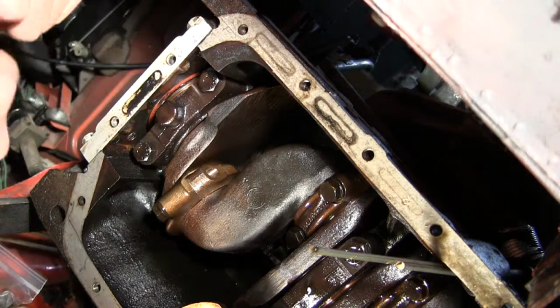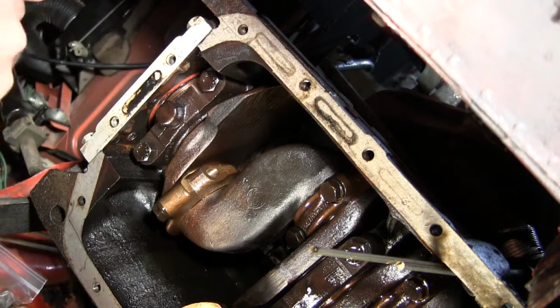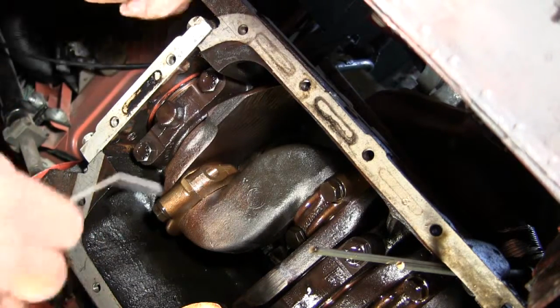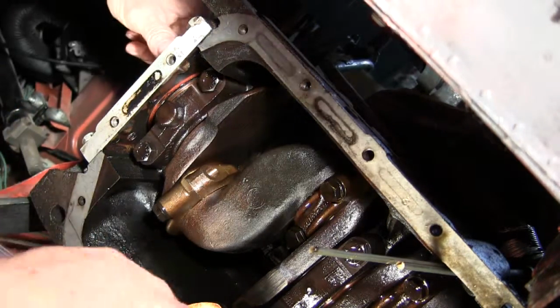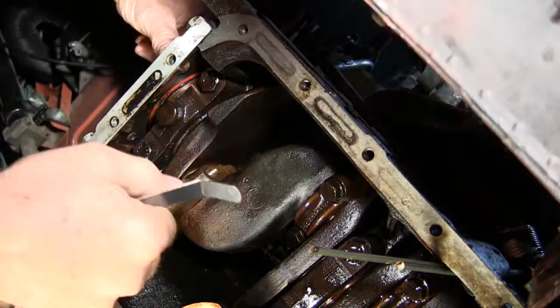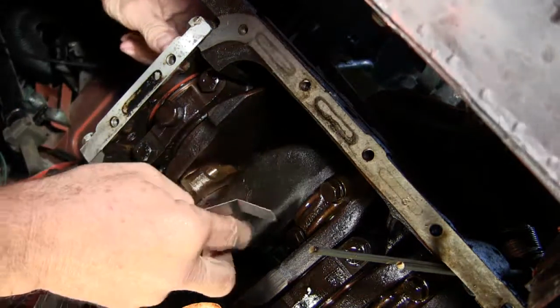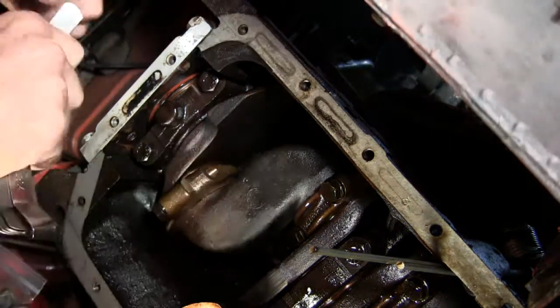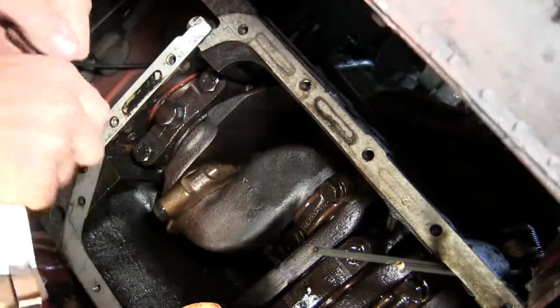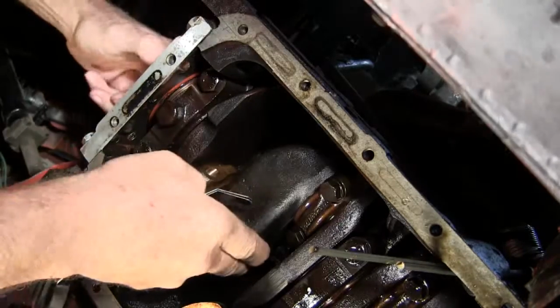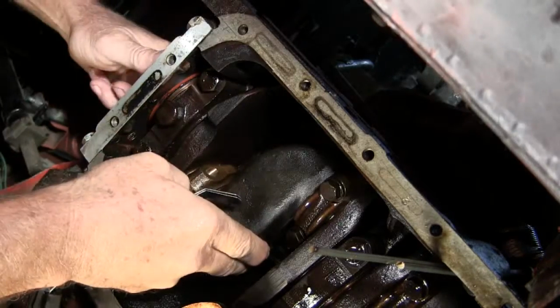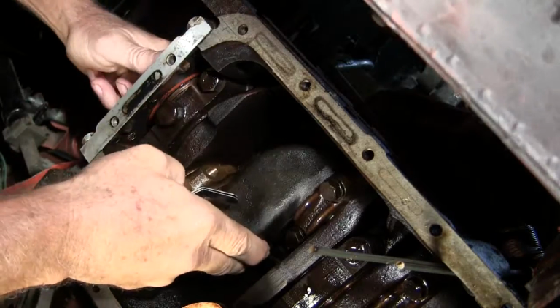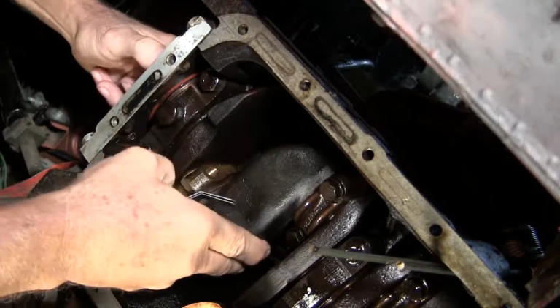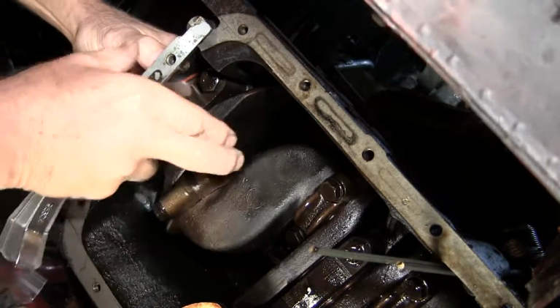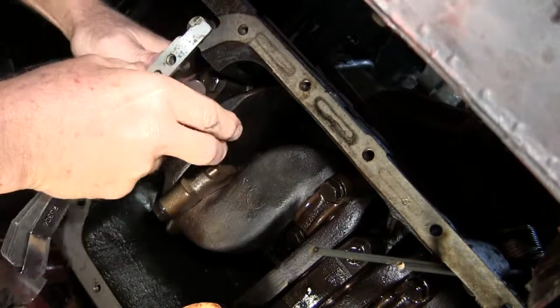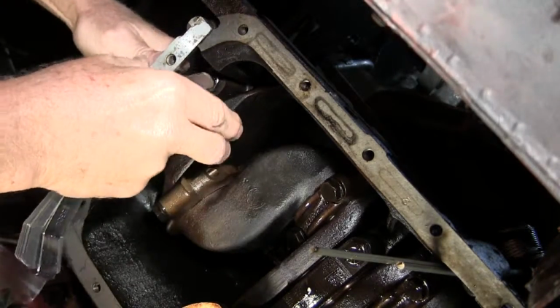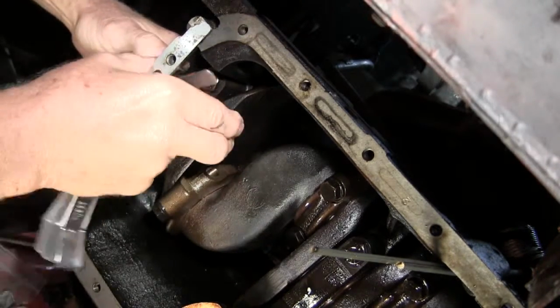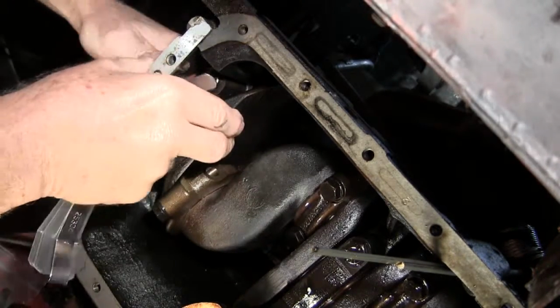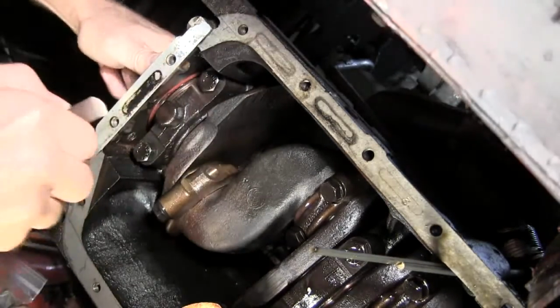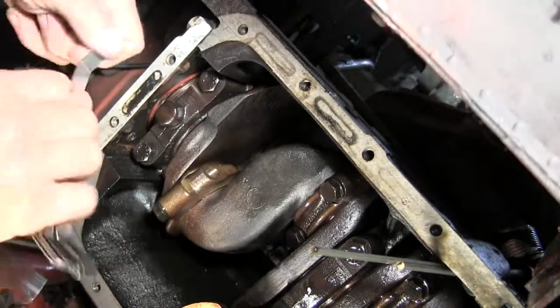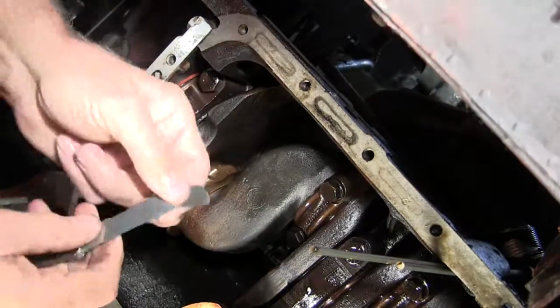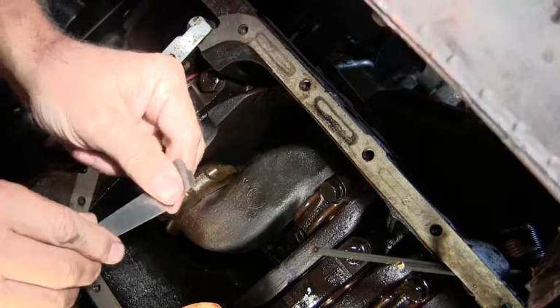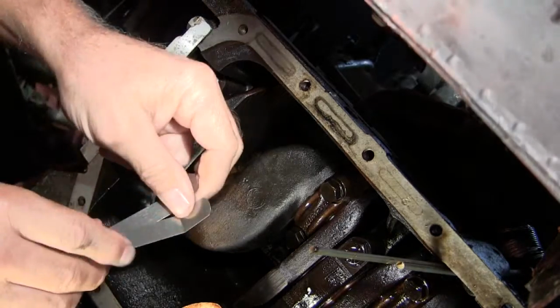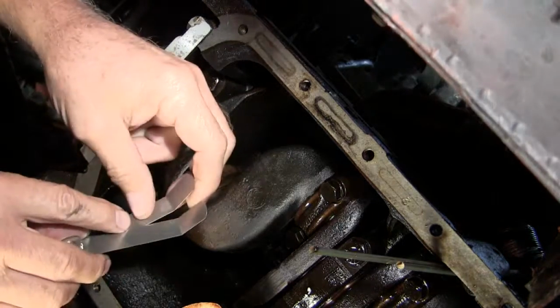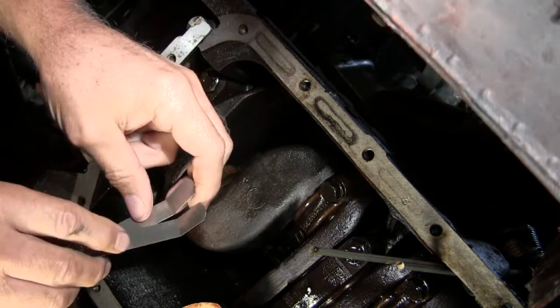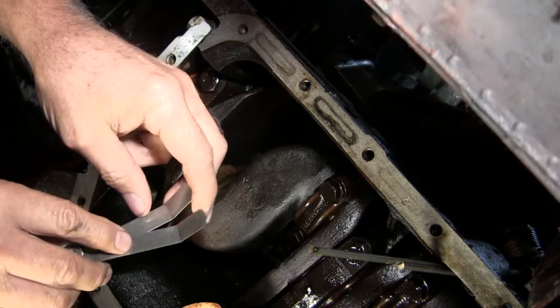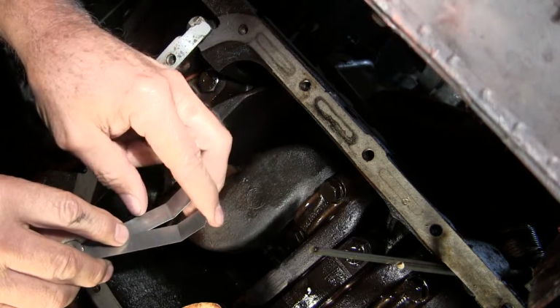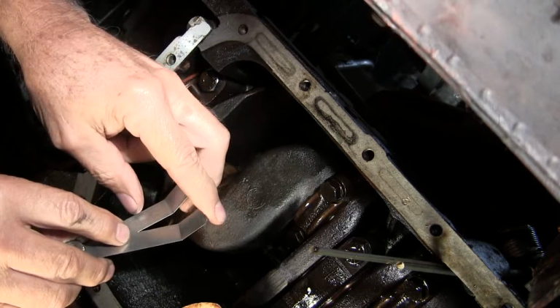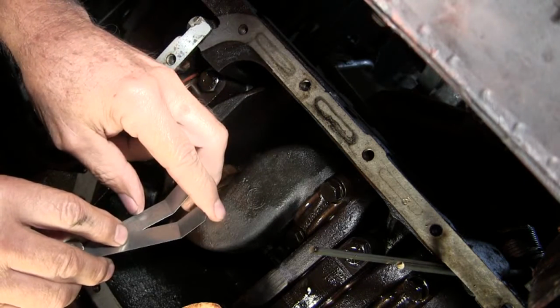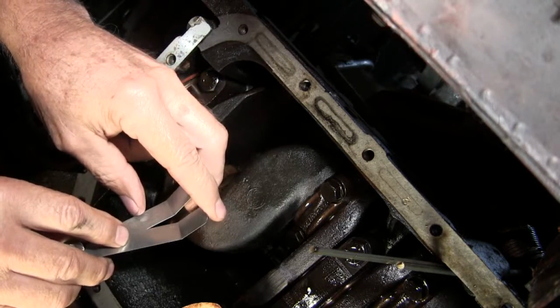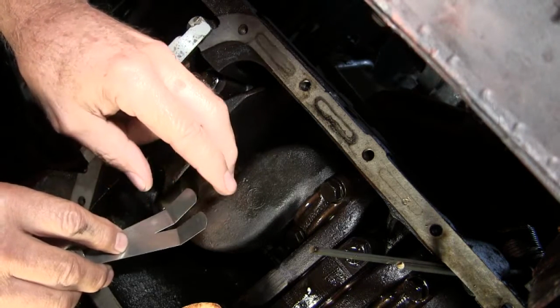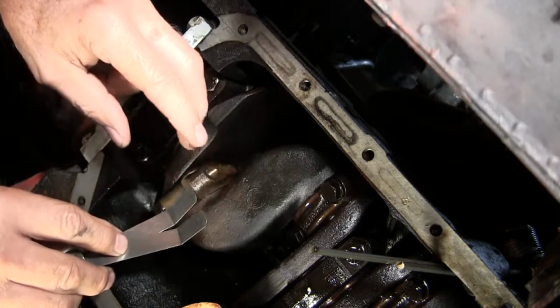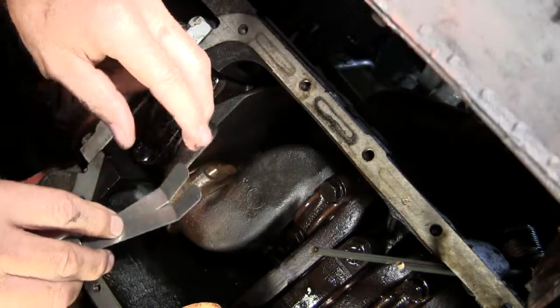I'm checking the crankshaft end float. I've got 25 and a 19, so that's 44 thousandths.